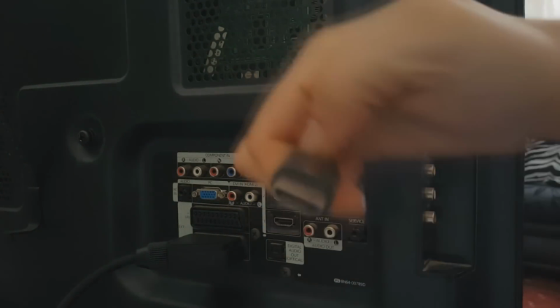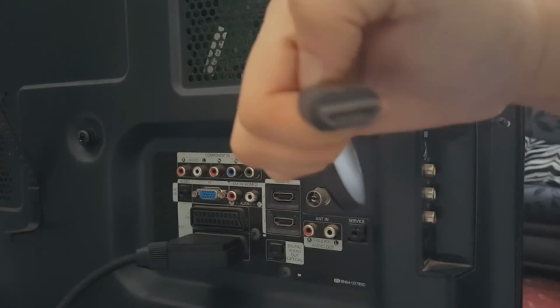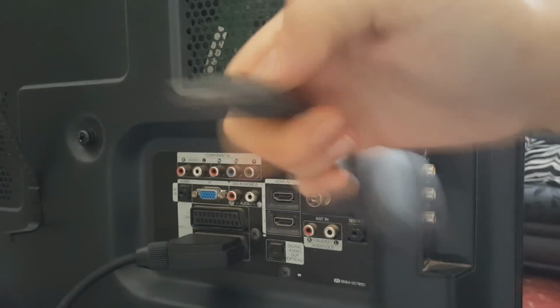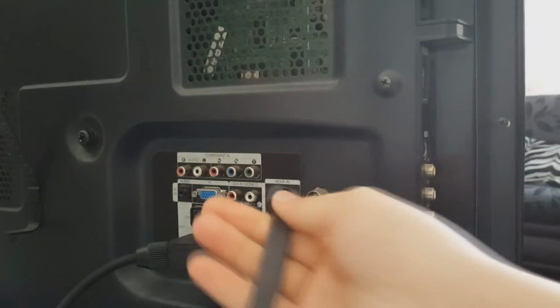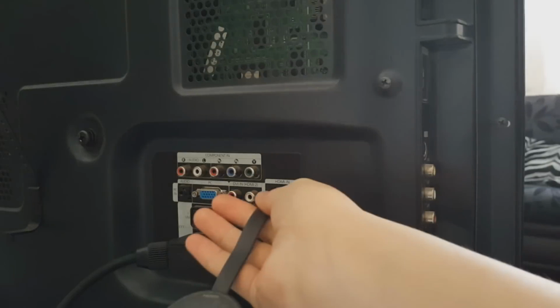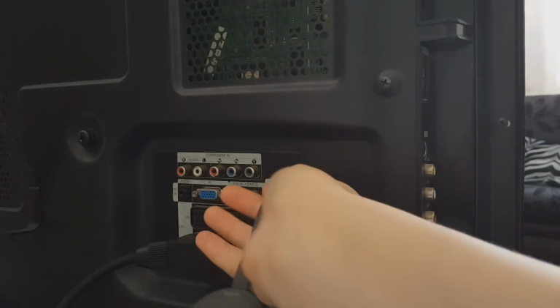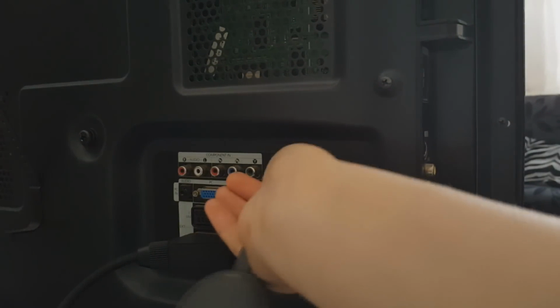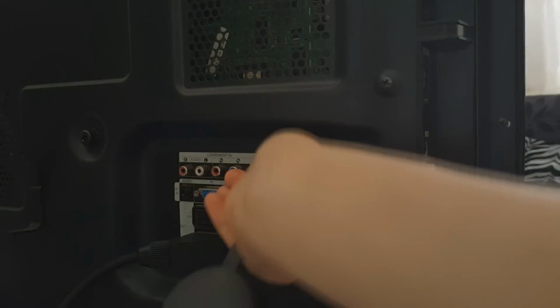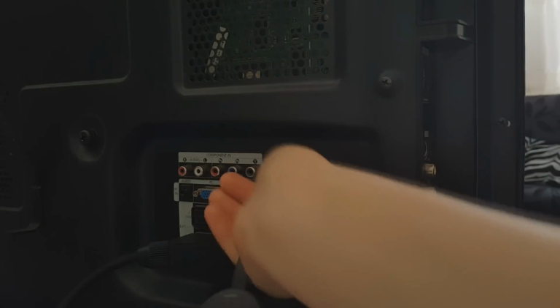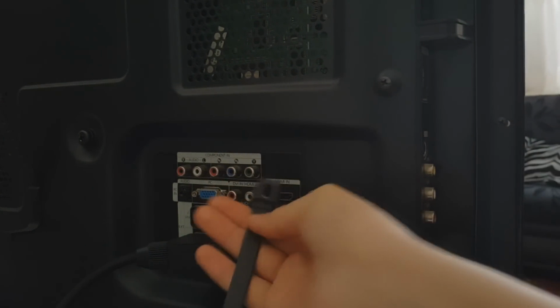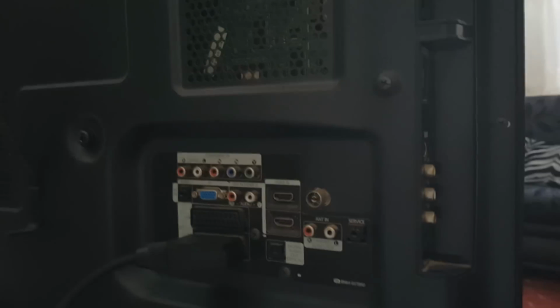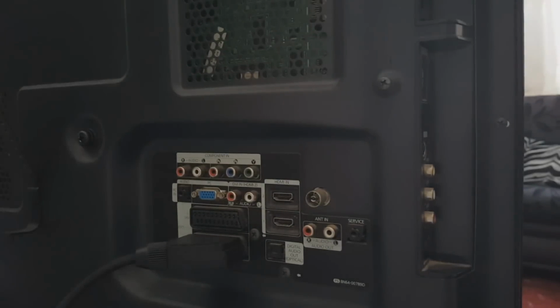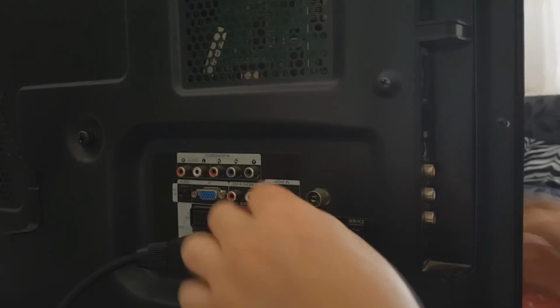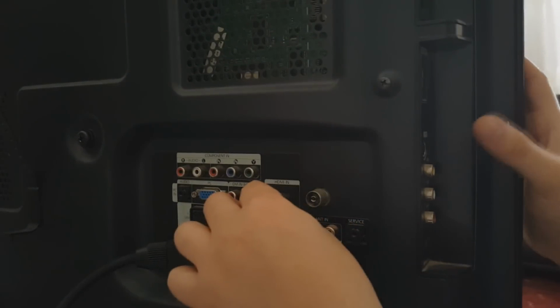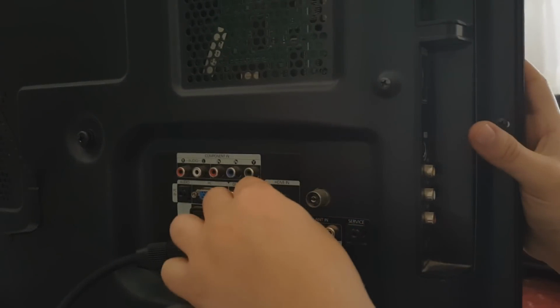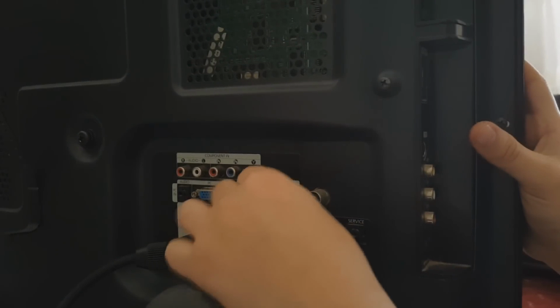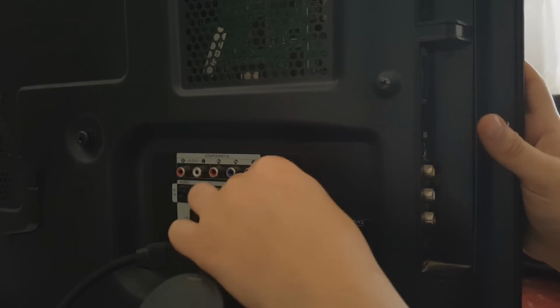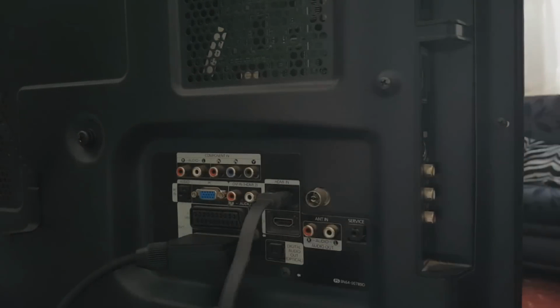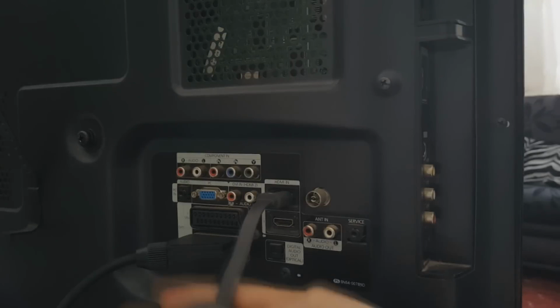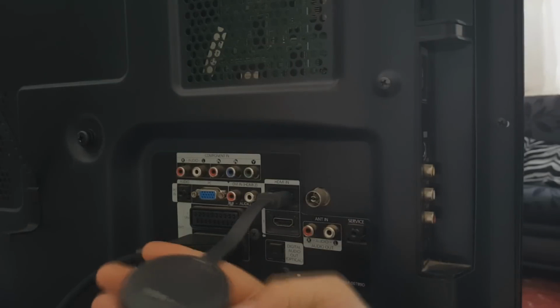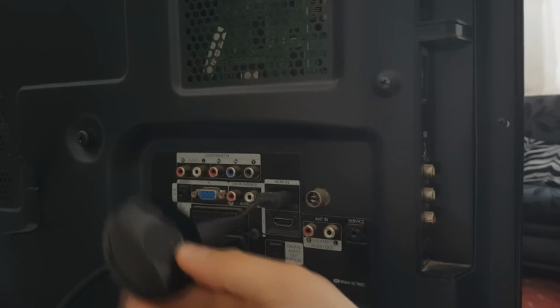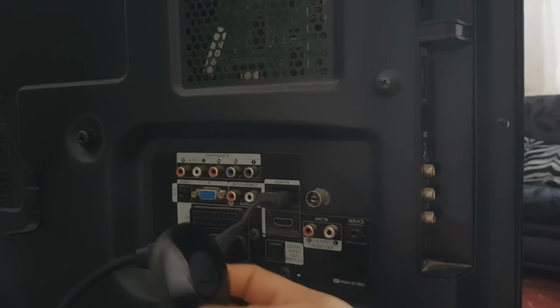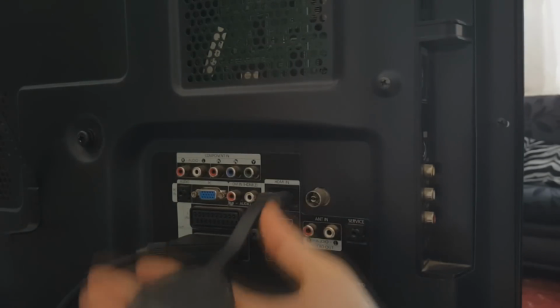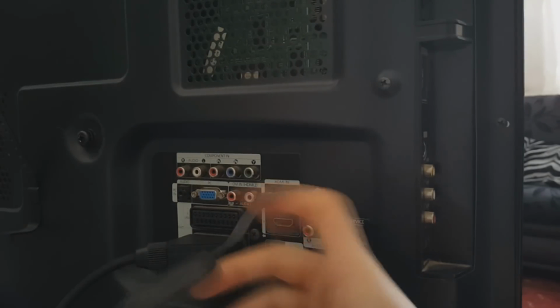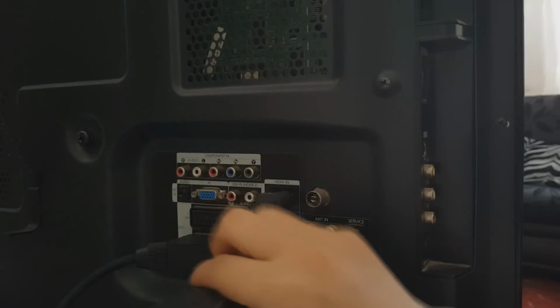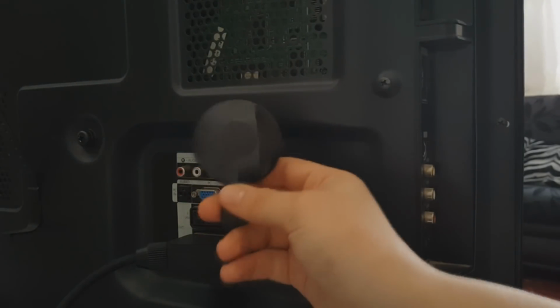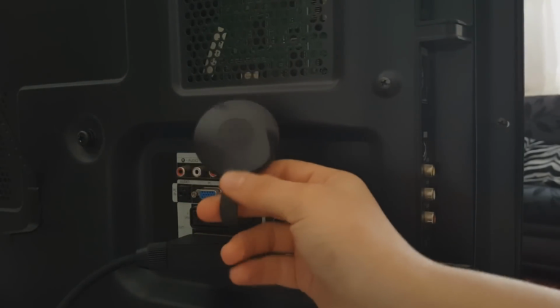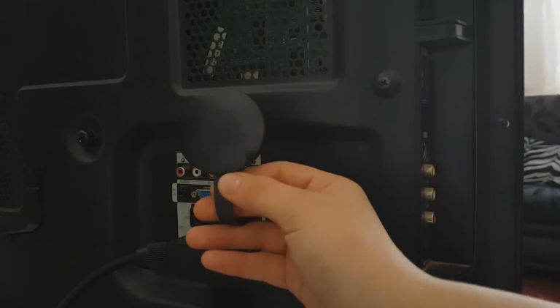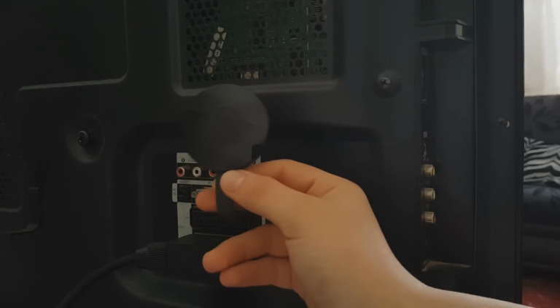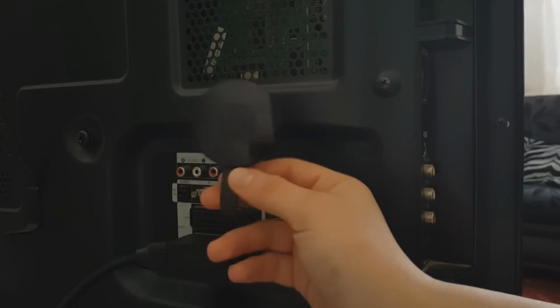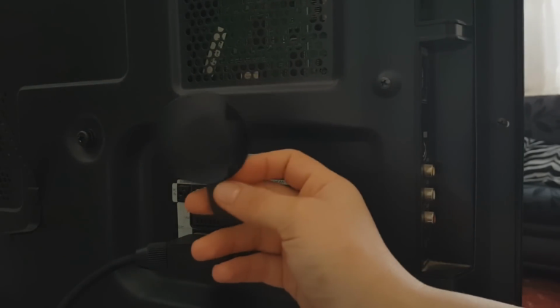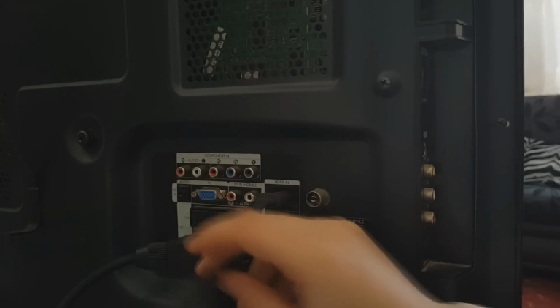Now let's go ahead. You'll be facing that way and then plug it onto your TV. I know this is upside down but there's nothing we can do about it — that's just how it goes.